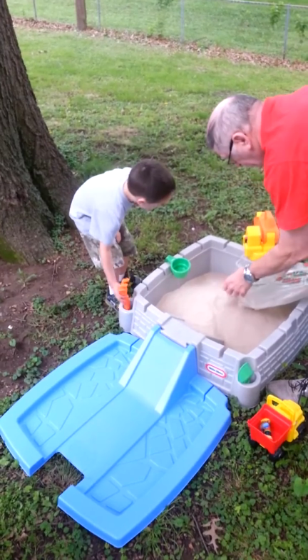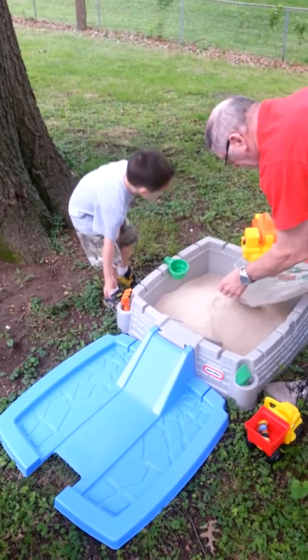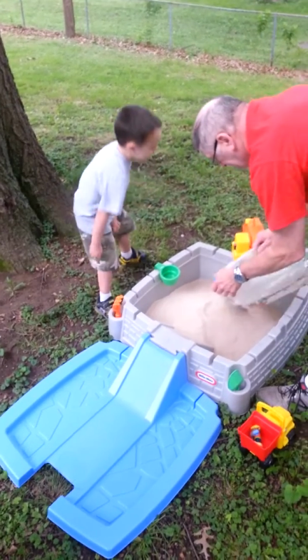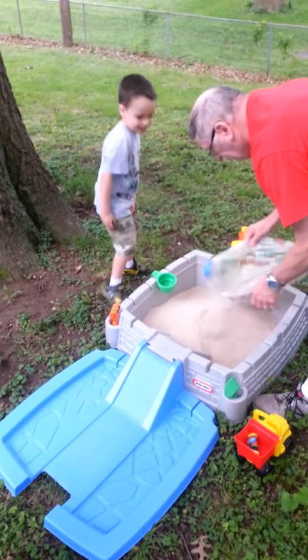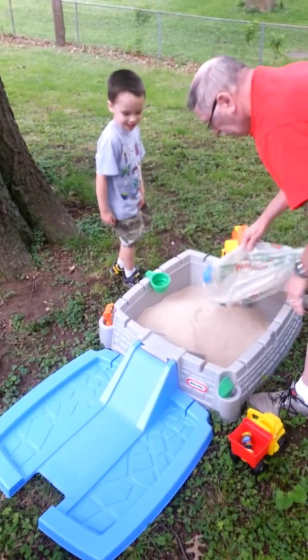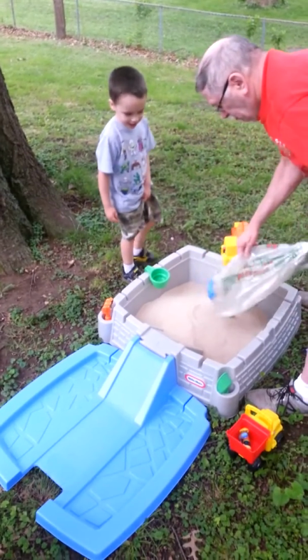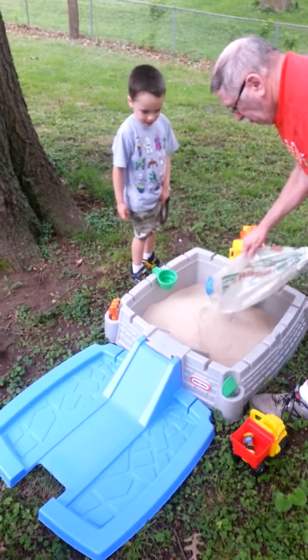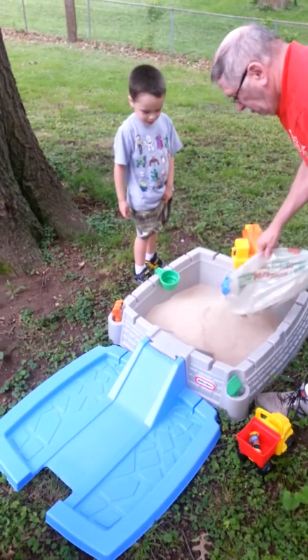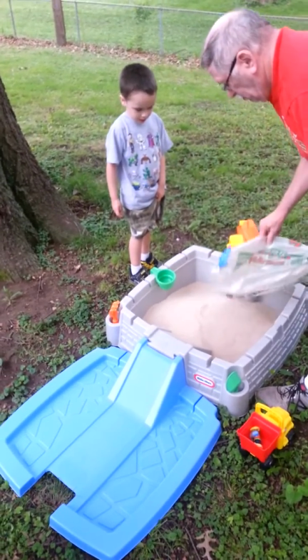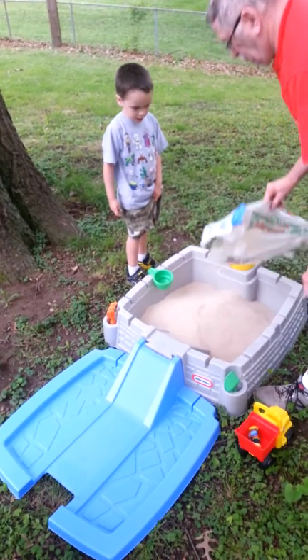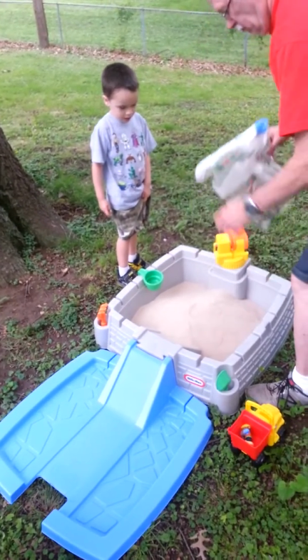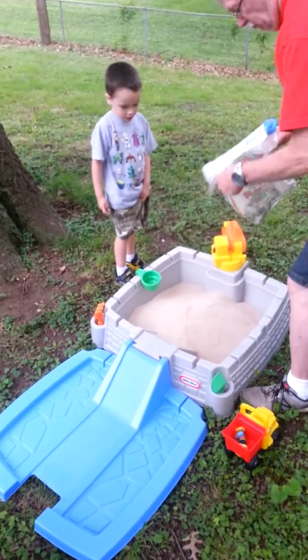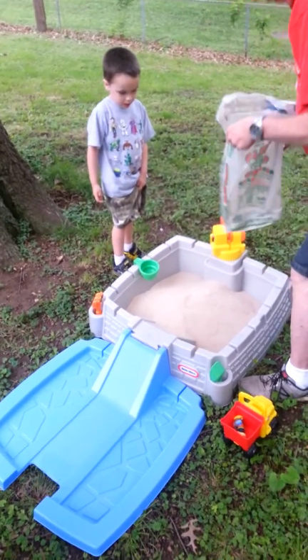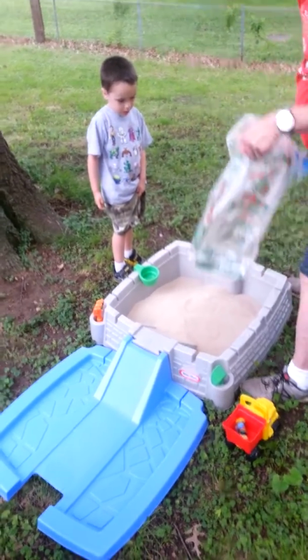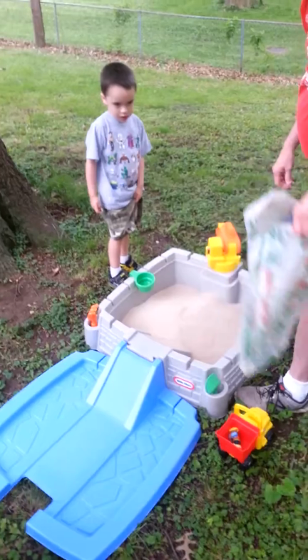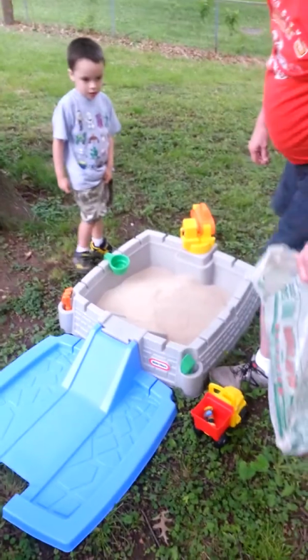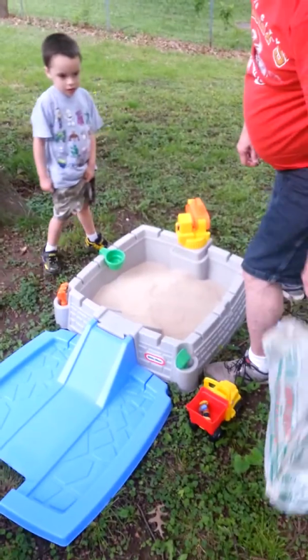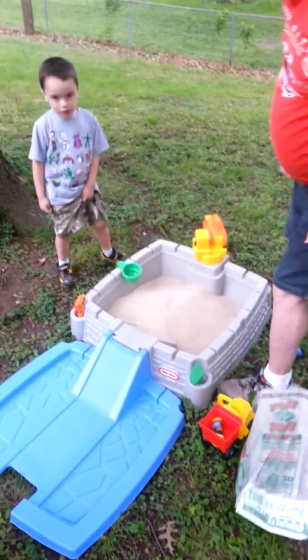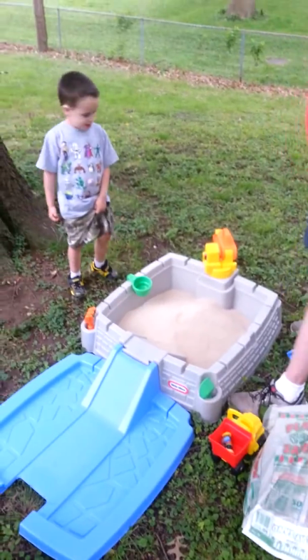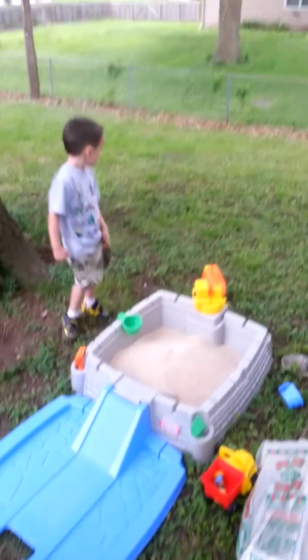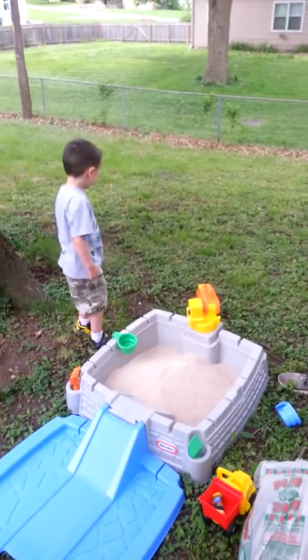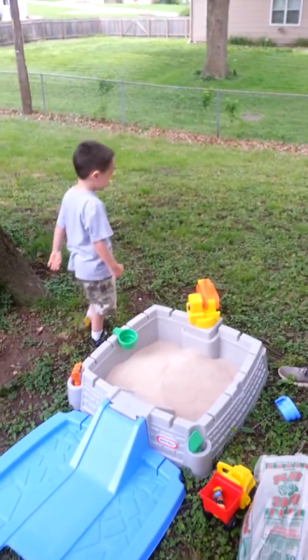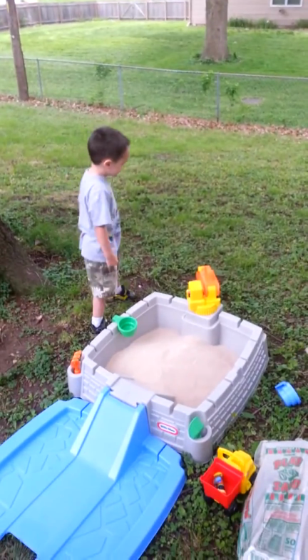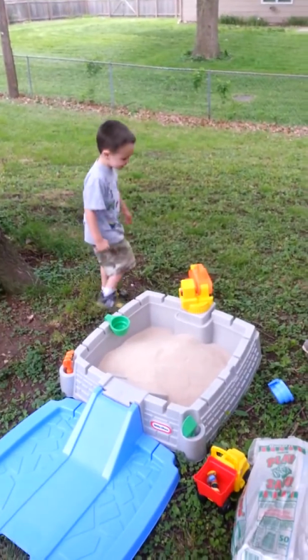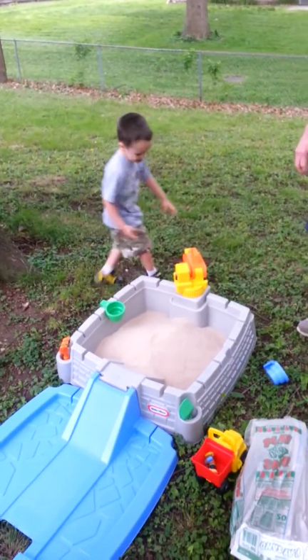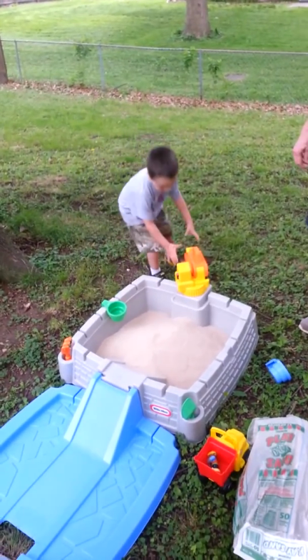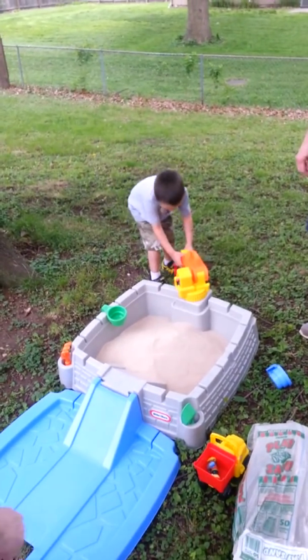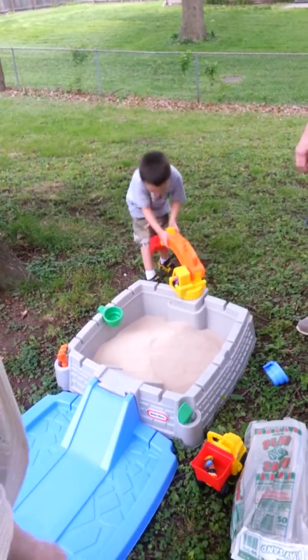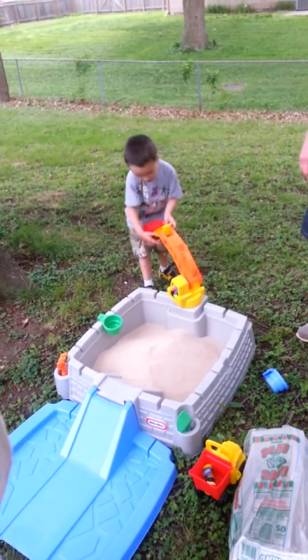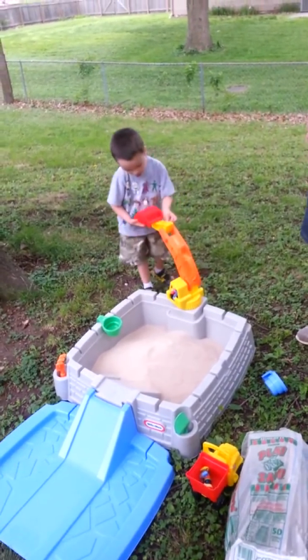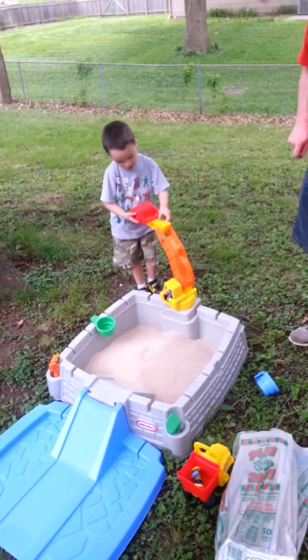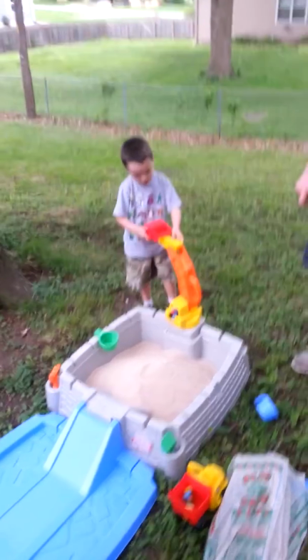We have two of those sacks — they said to get a hundred pounds. What do you think, buddy? Put the other one in. What do you say to granny and Papa?